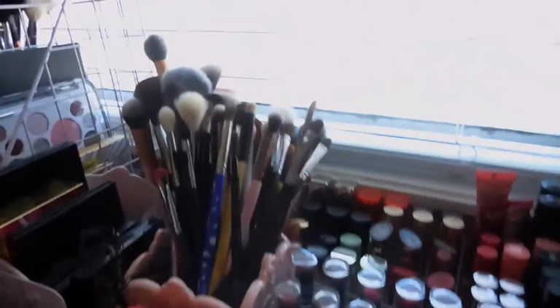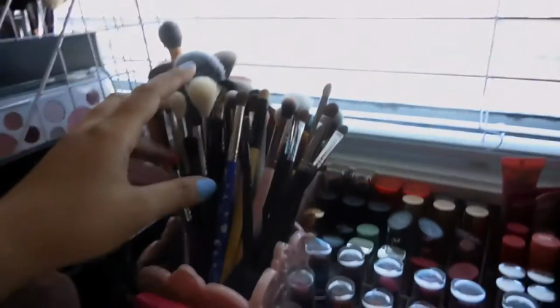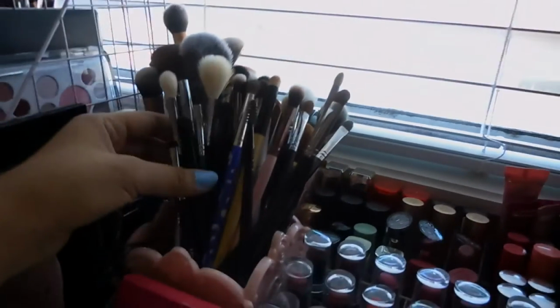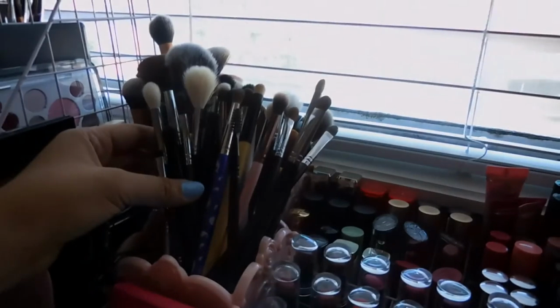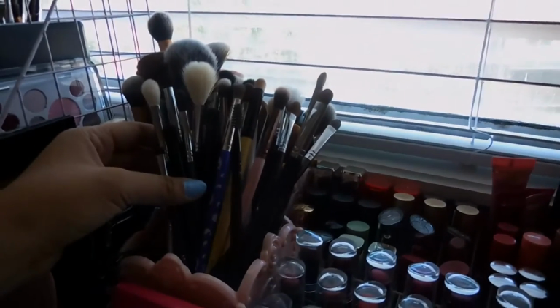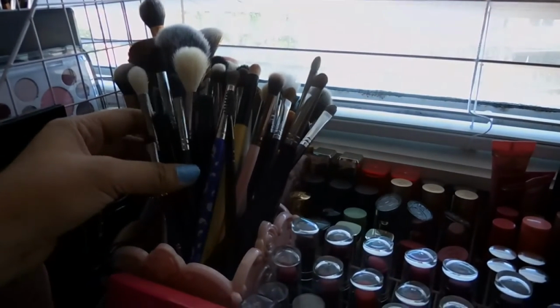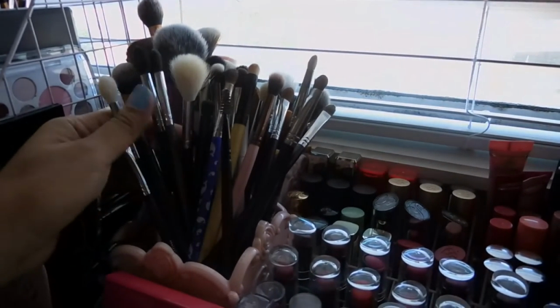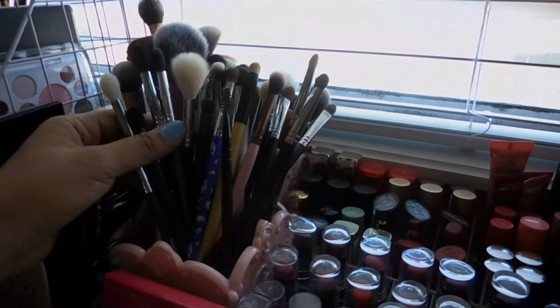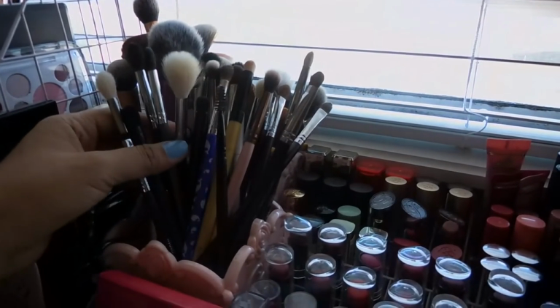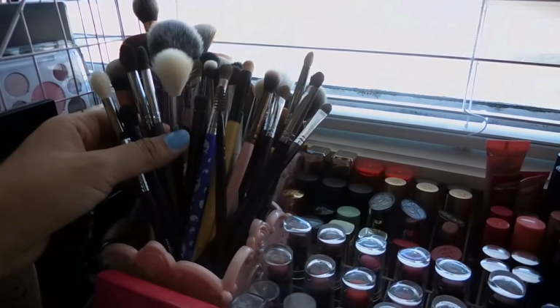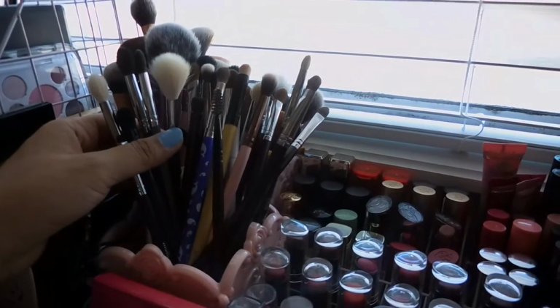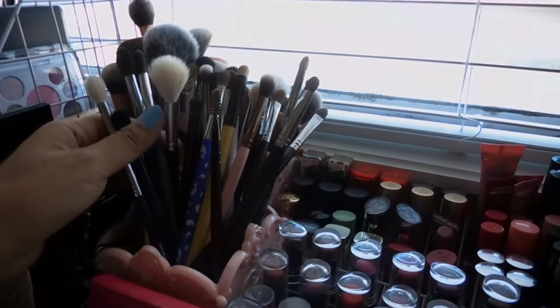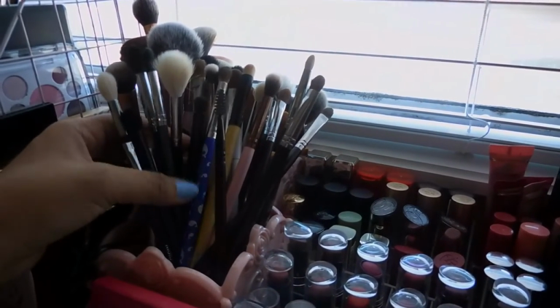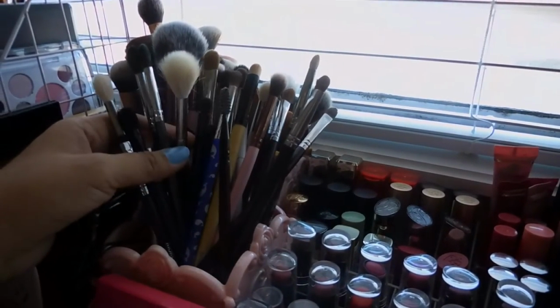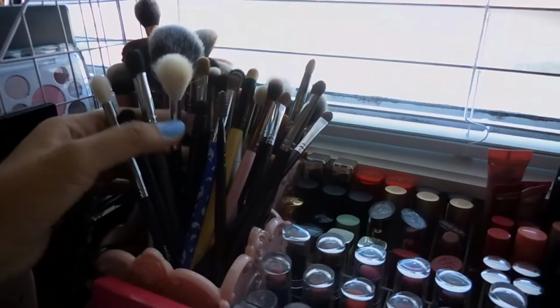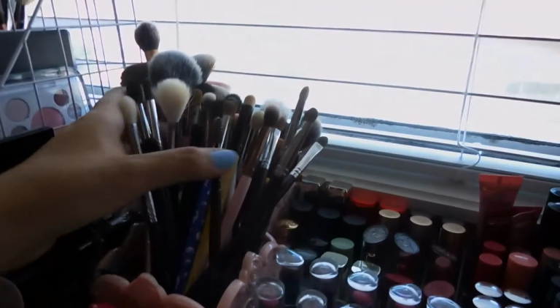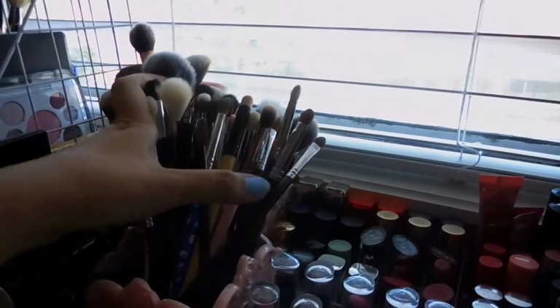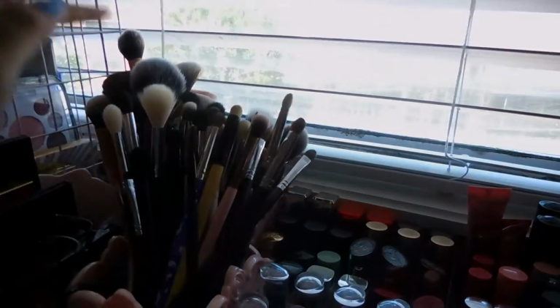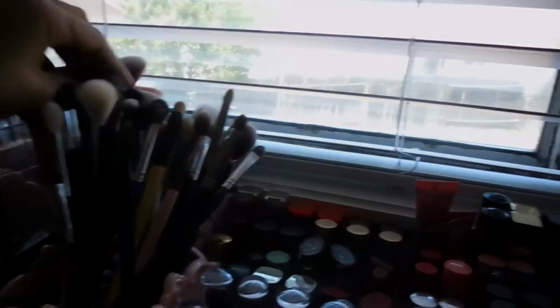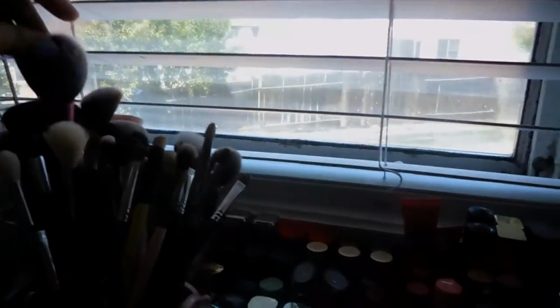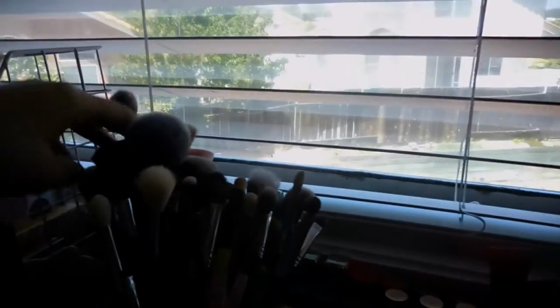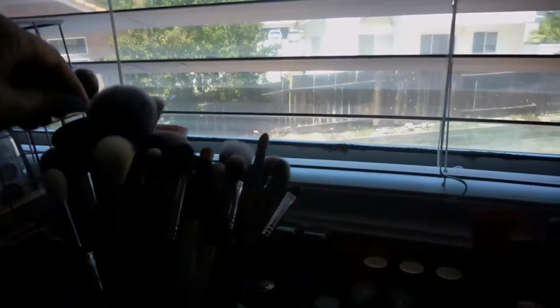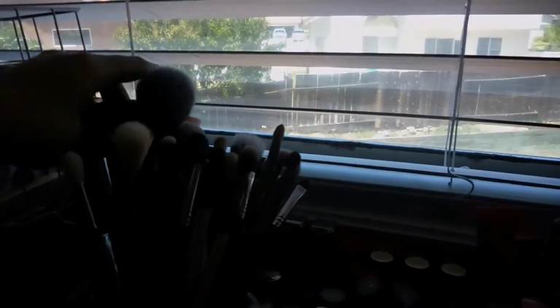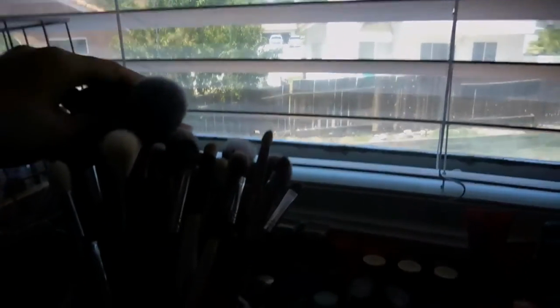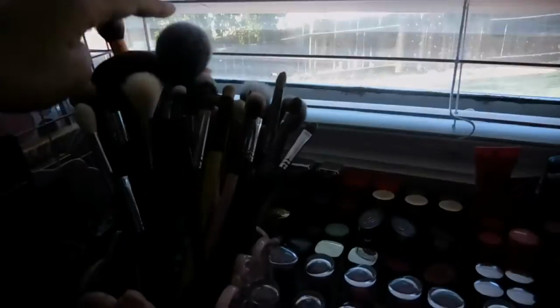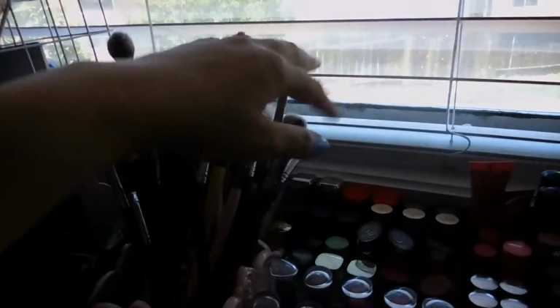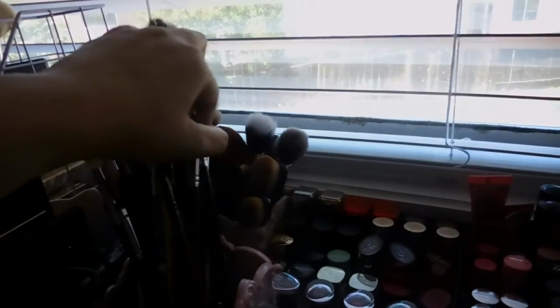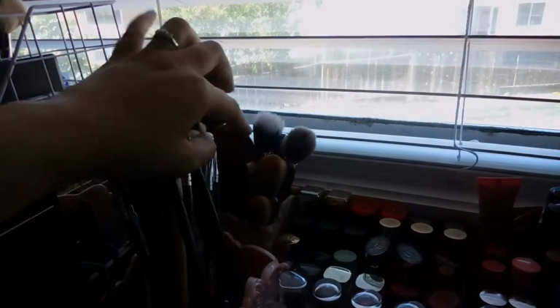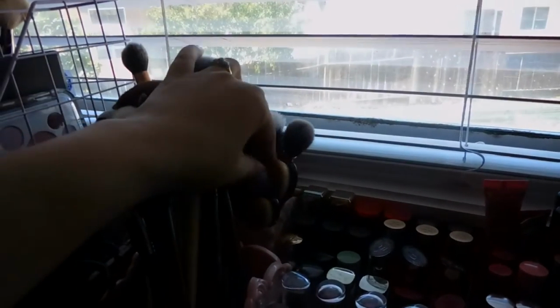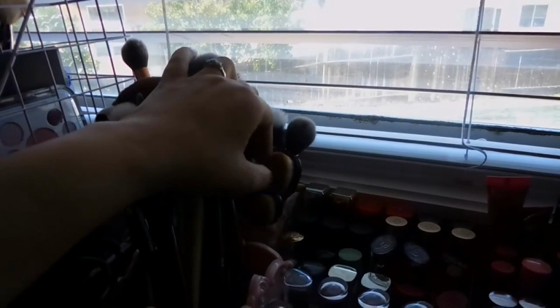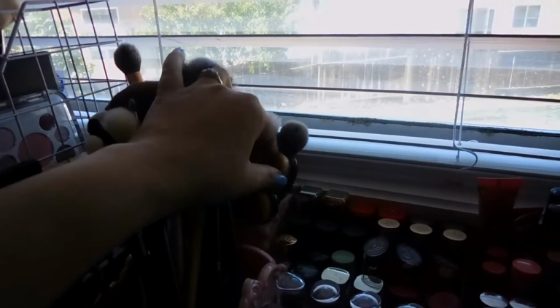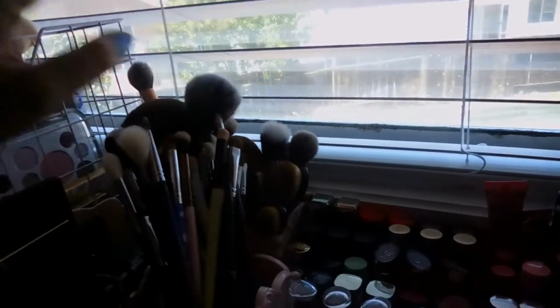Here are my brushes. I have Luxie, Morphe, Sigma, Elf, and Coastal Scents. And this one here is a paddle brush.